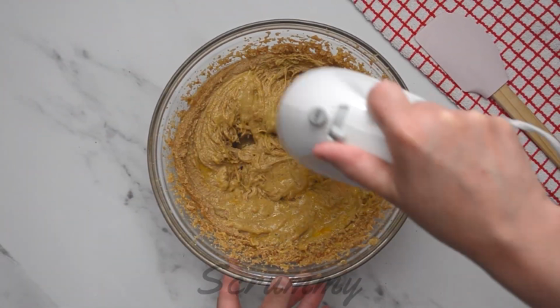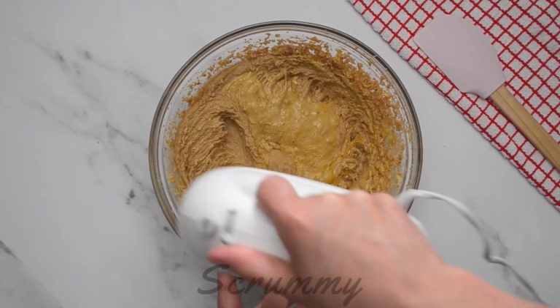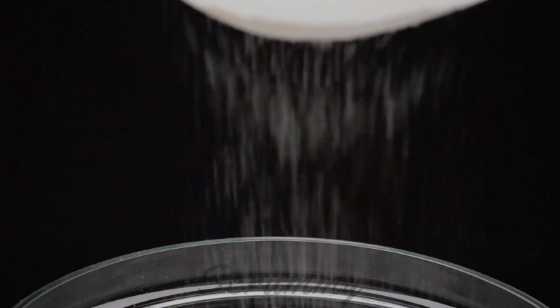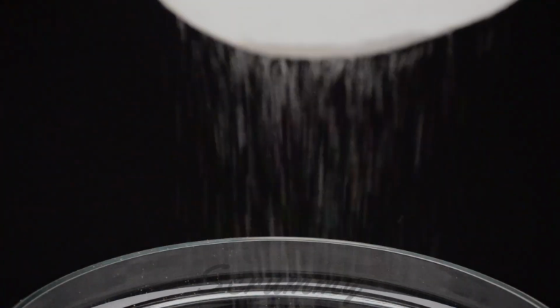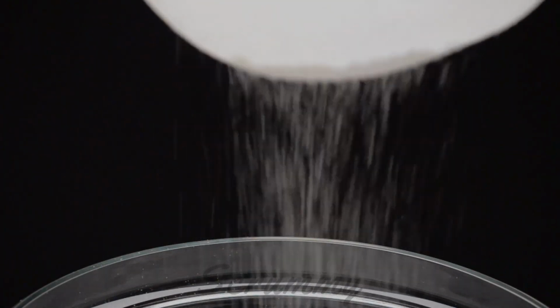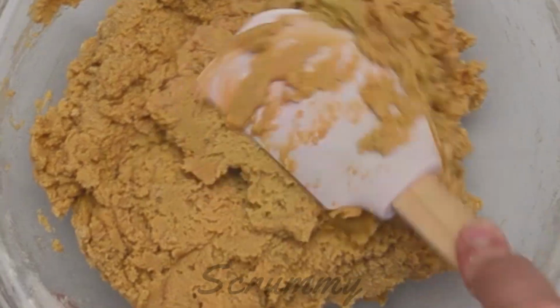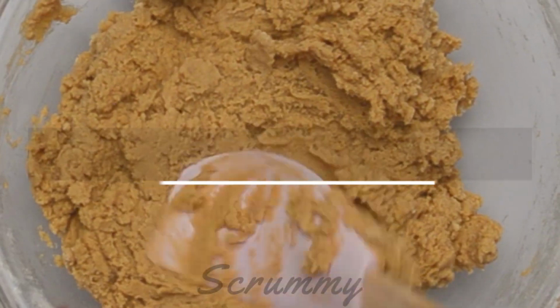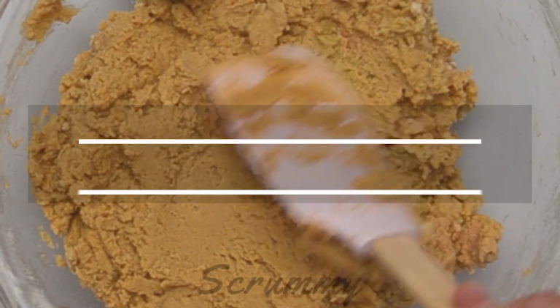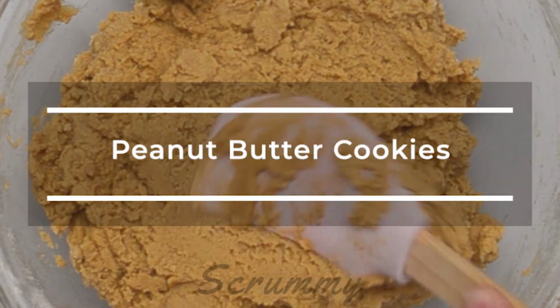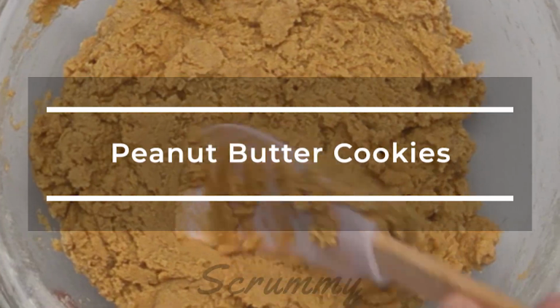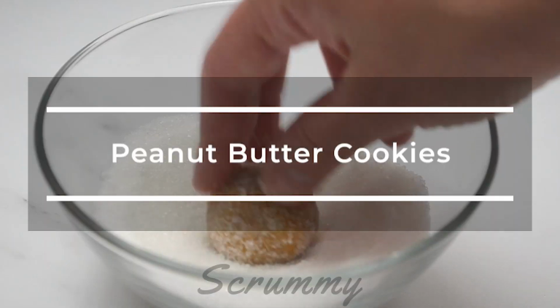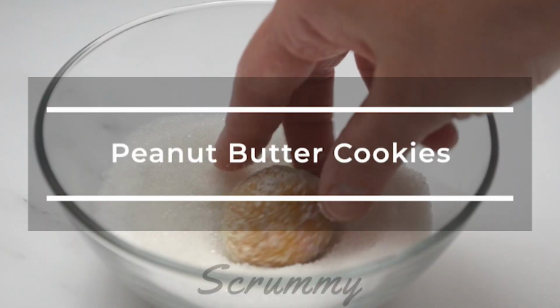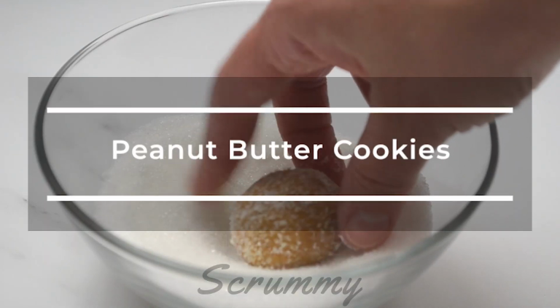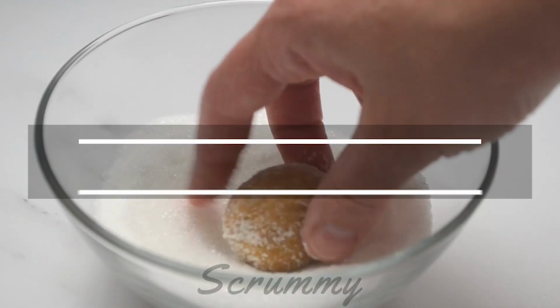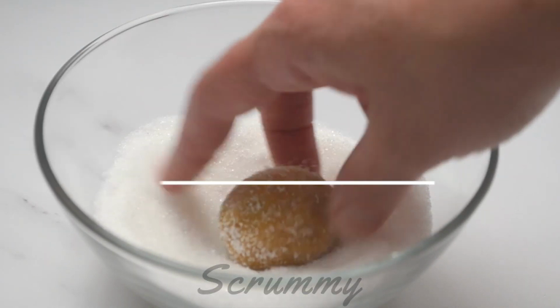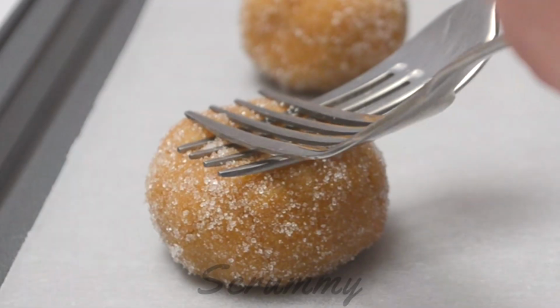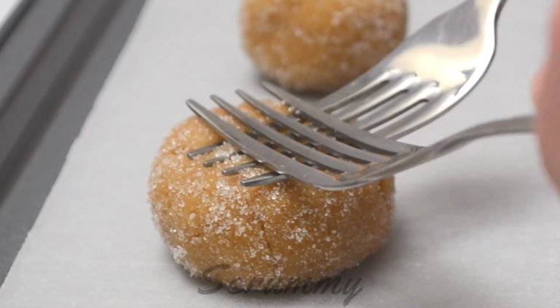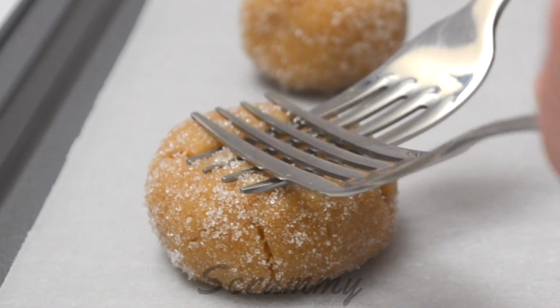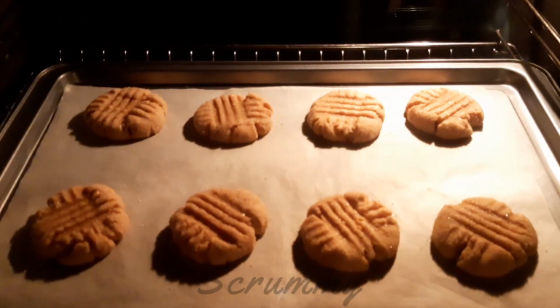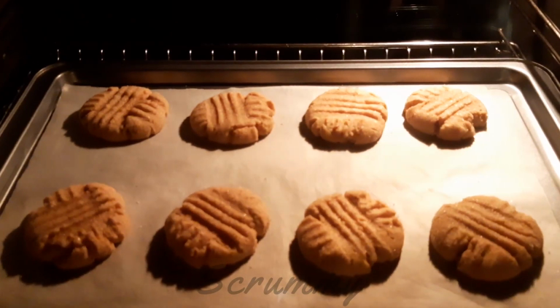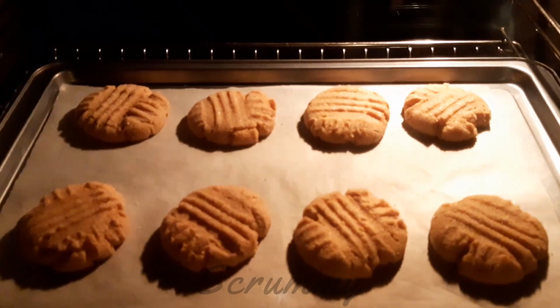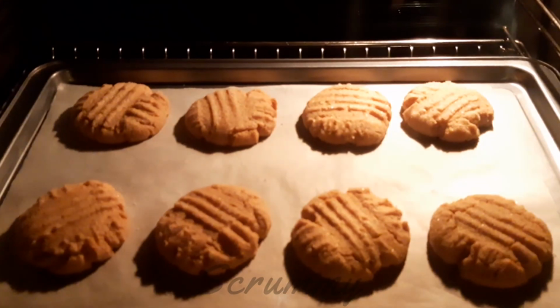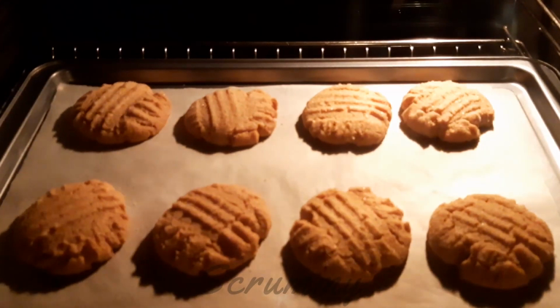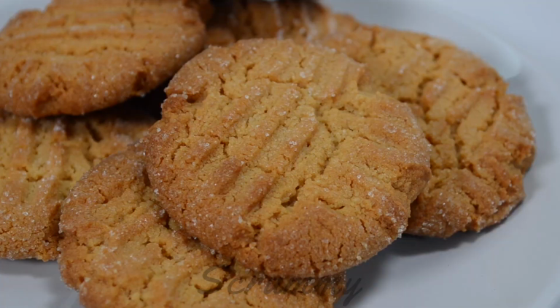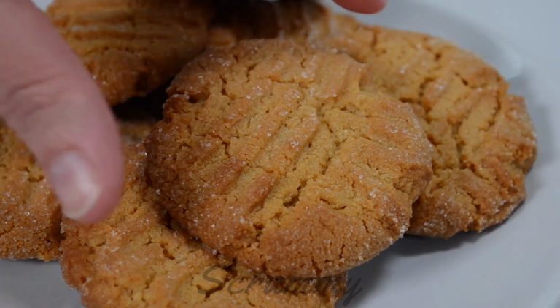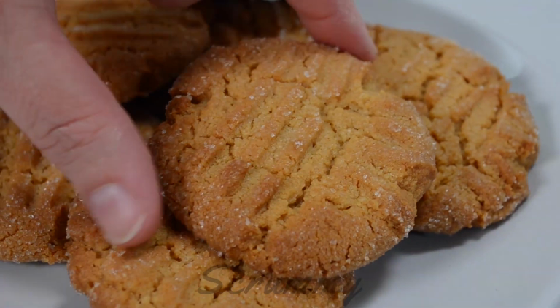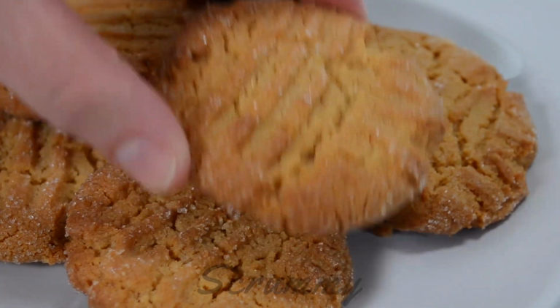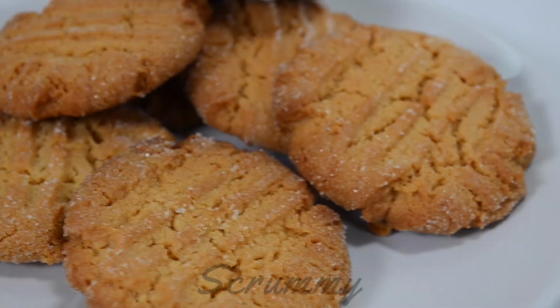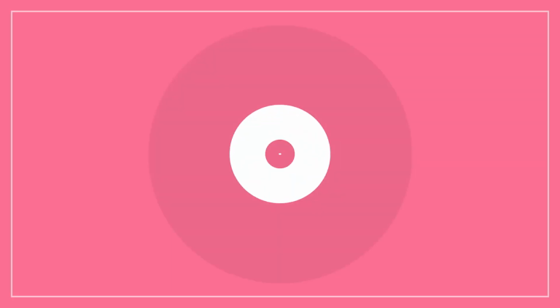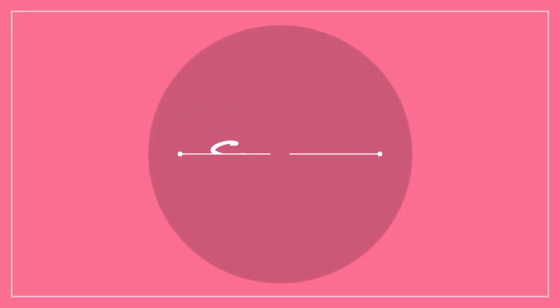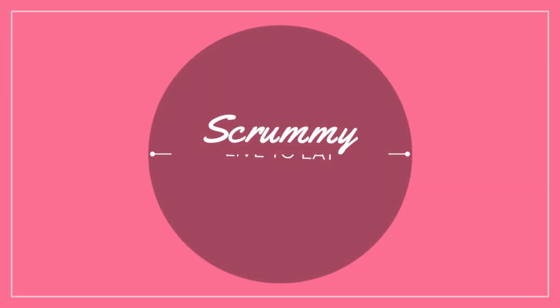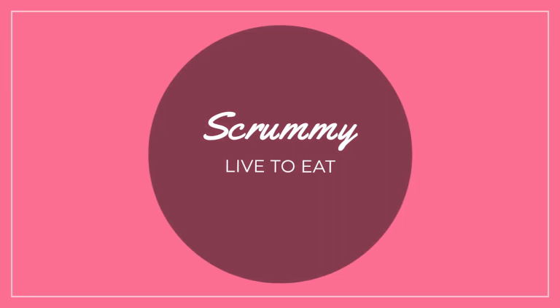Hi there. Today we're making the best peanut butter cookies. These are packed with that delicious sweet and salty peanut flavor, are crunchy on the outside and have a lovely soft buttery inside. Time to start baking.